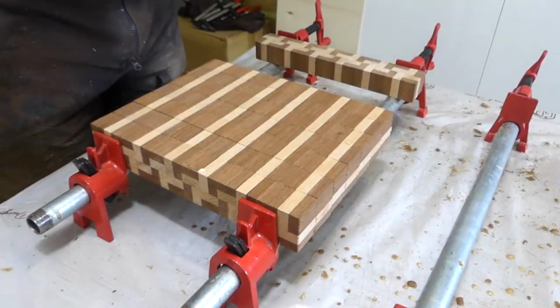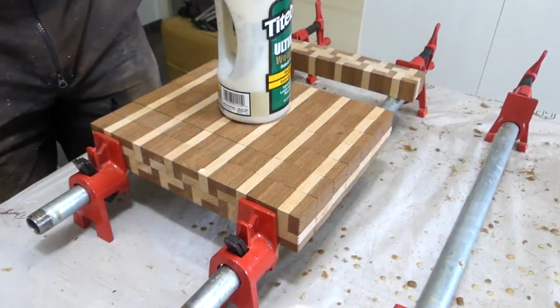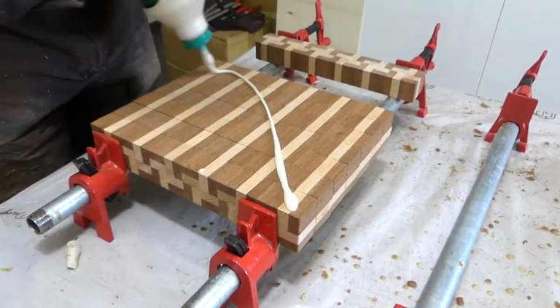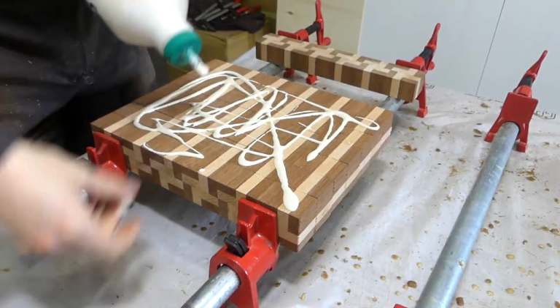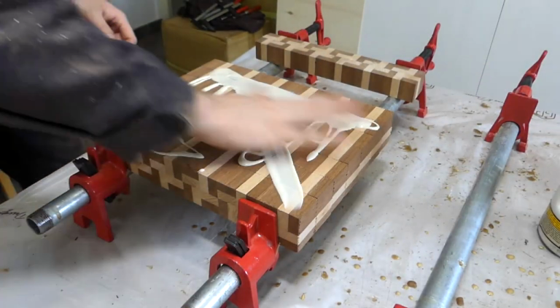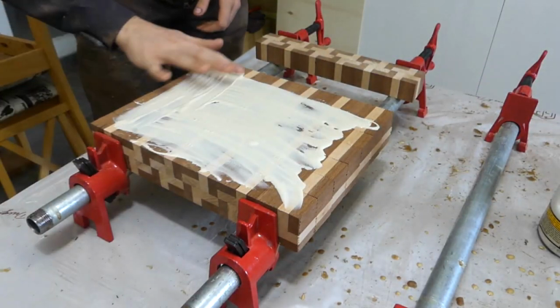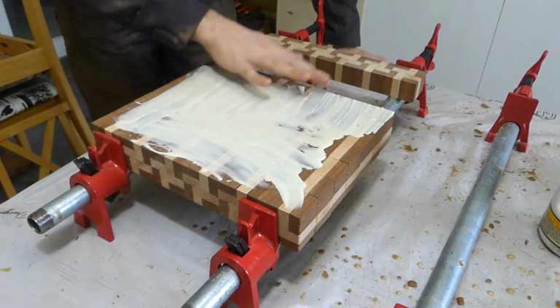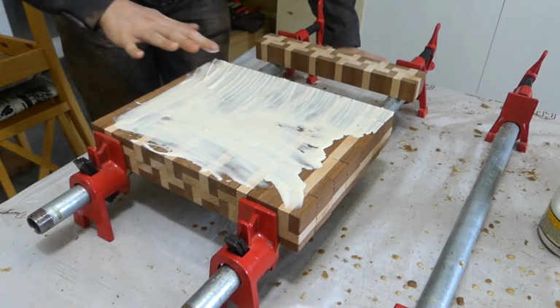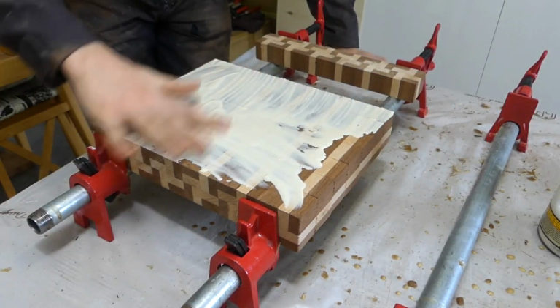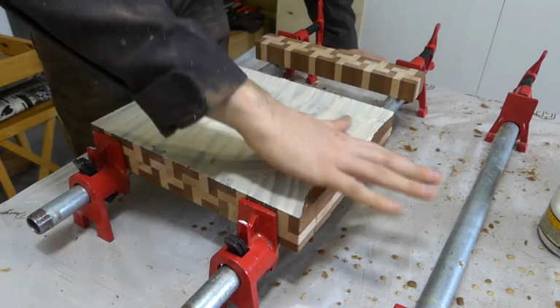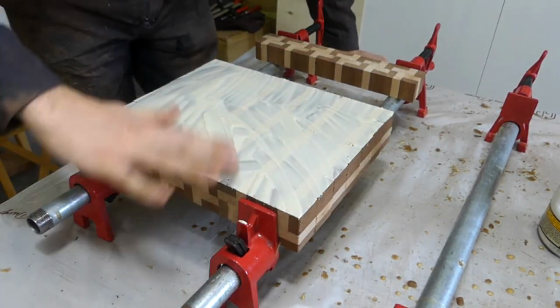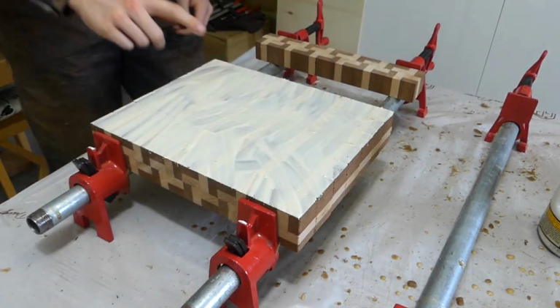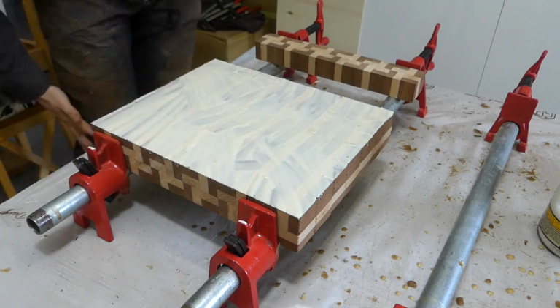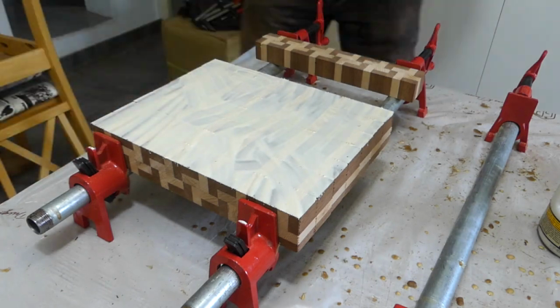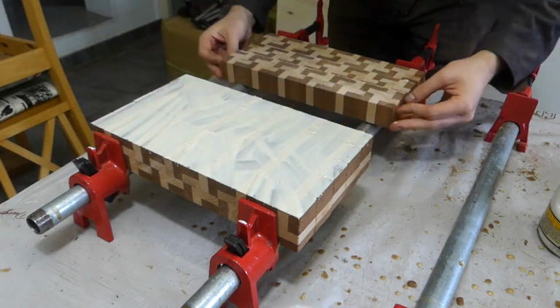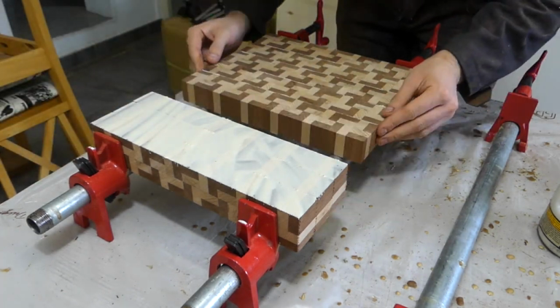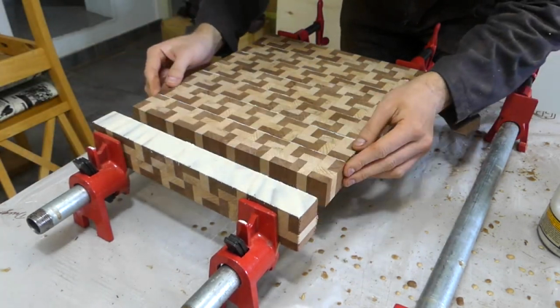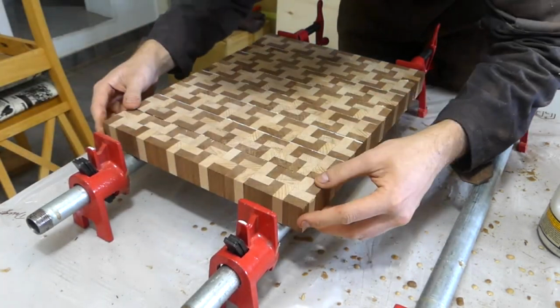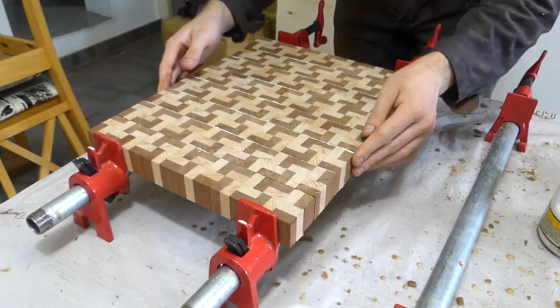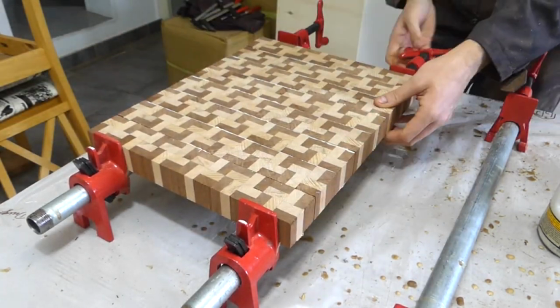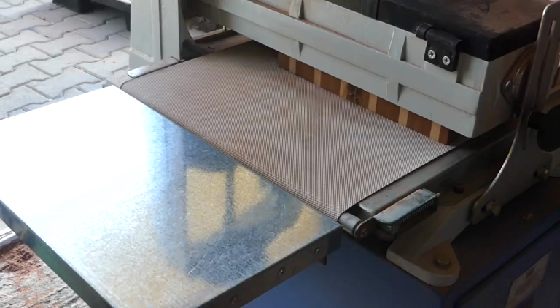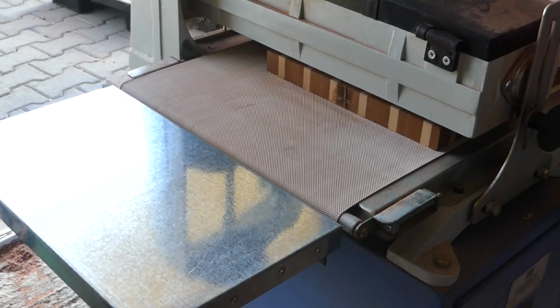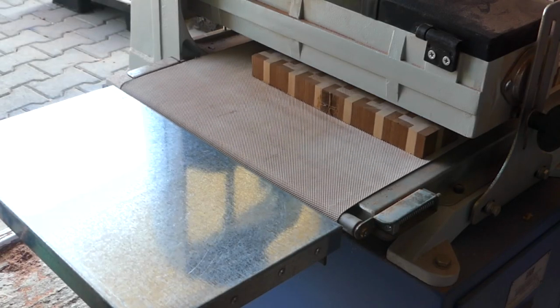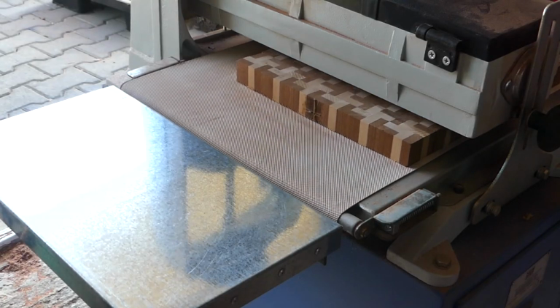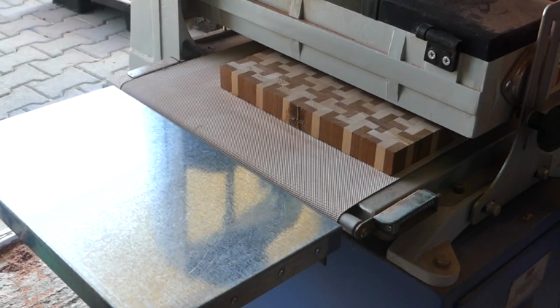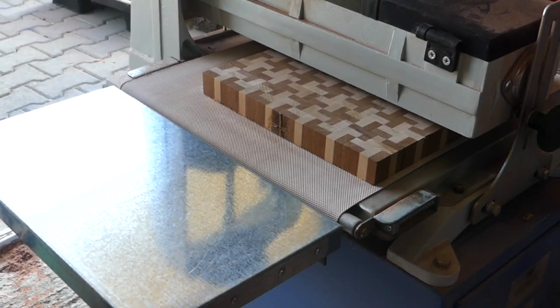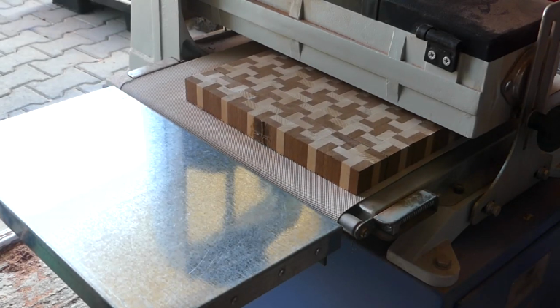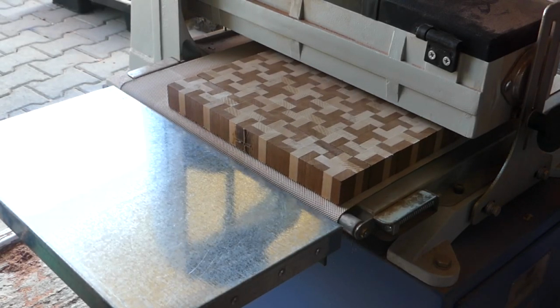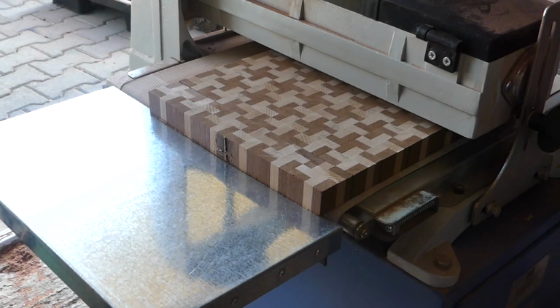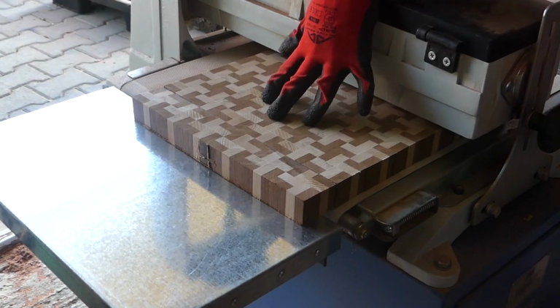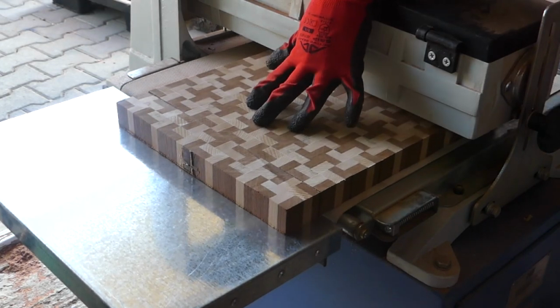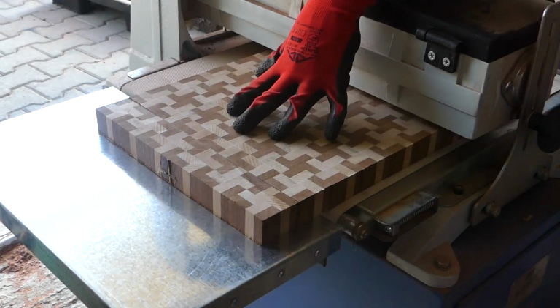To do that, I flip each strip 90 degrees and glue all of the strips together. Once the glue up is complete, I plane it down with the drum sander and start adding the finishing touches.